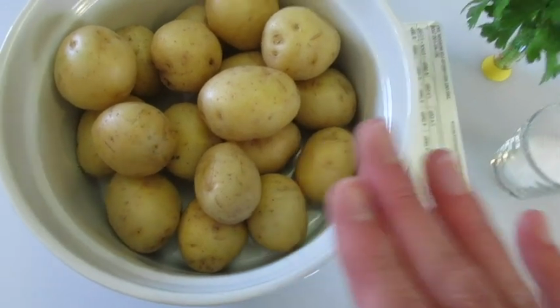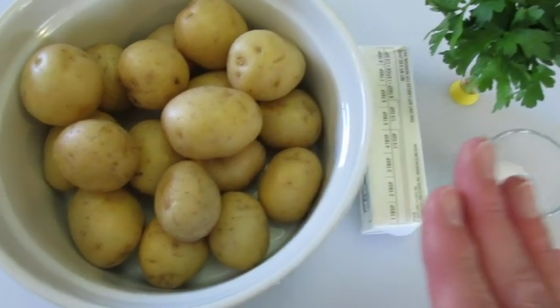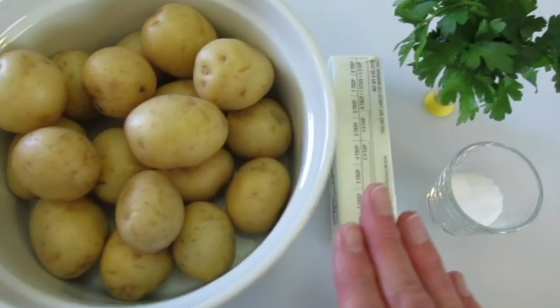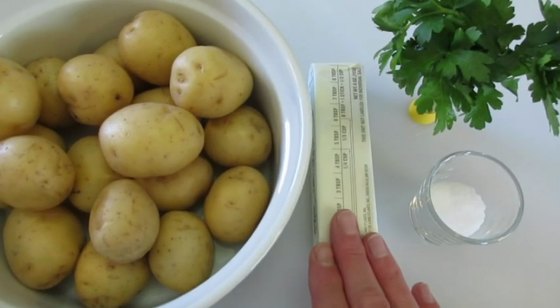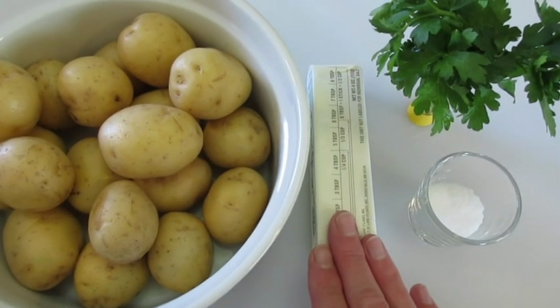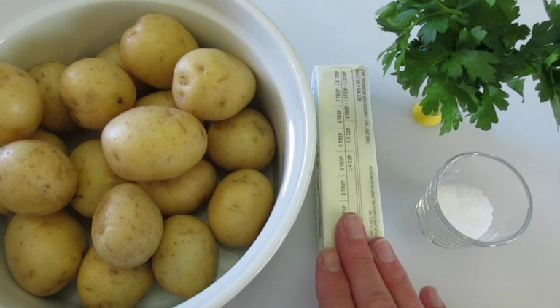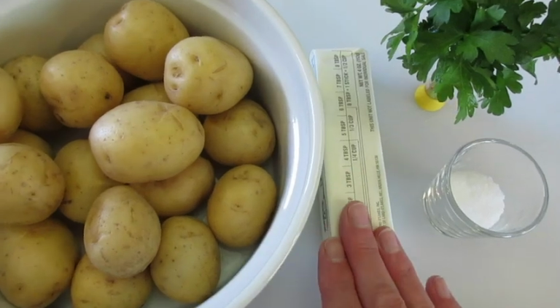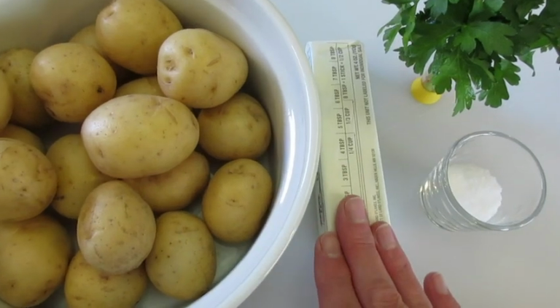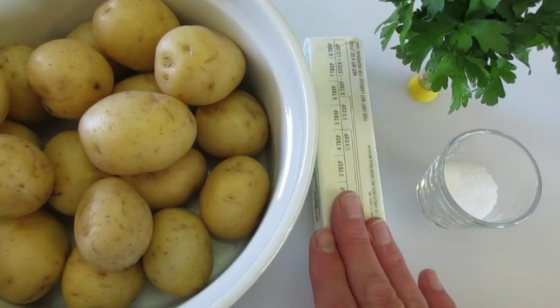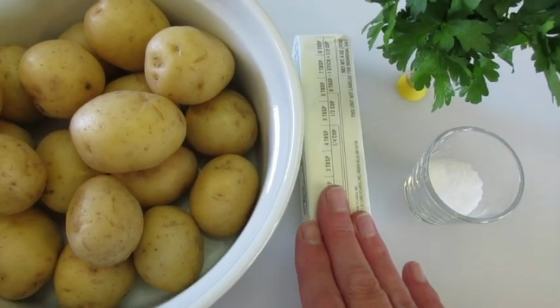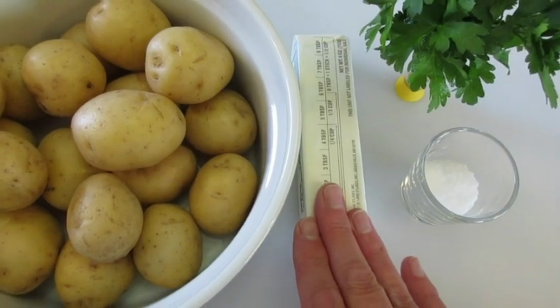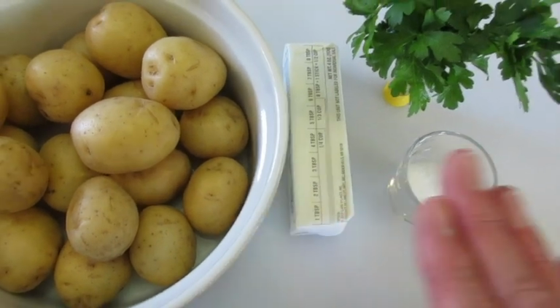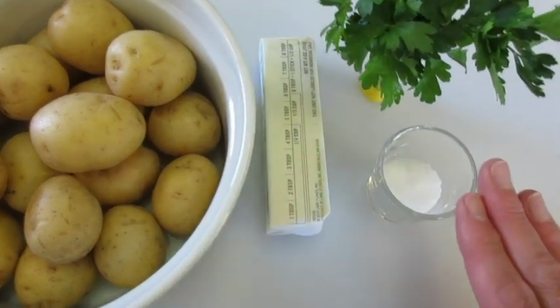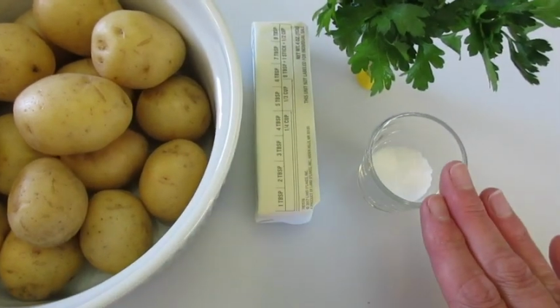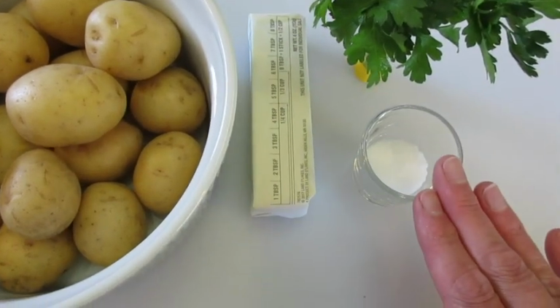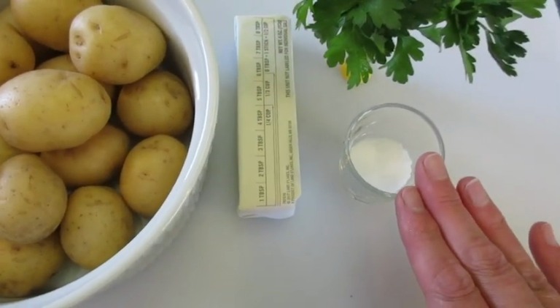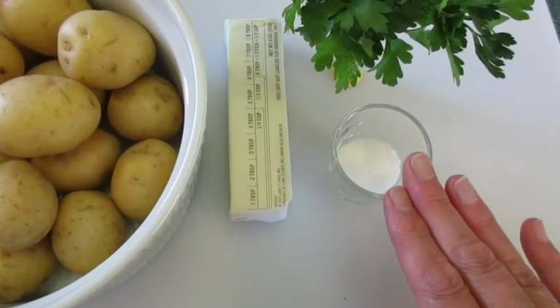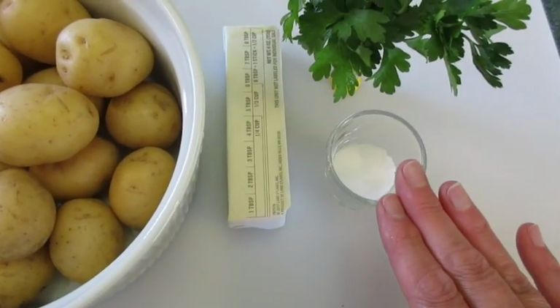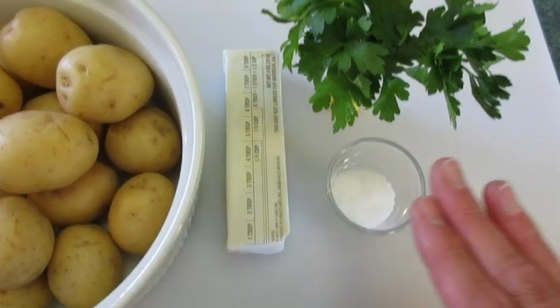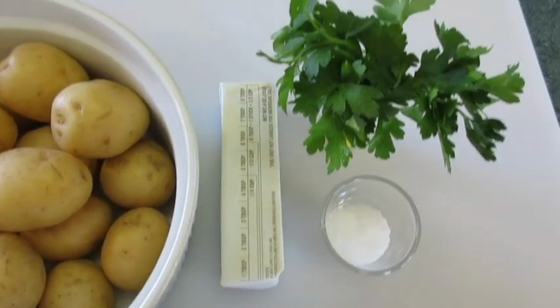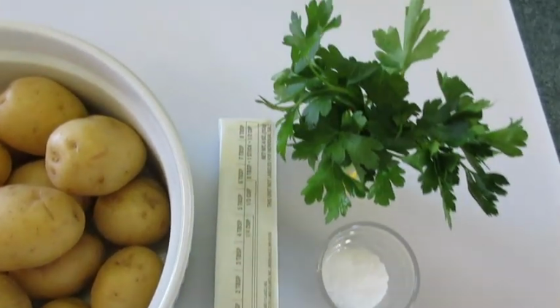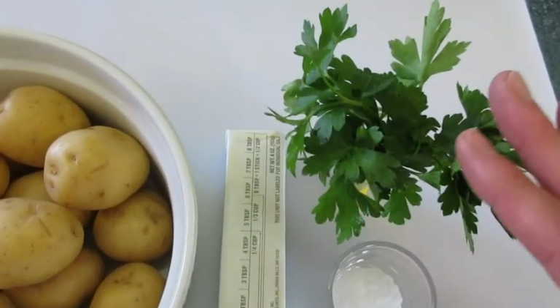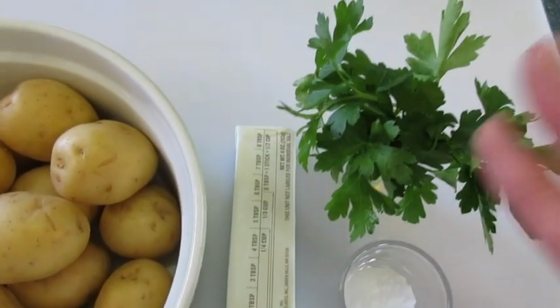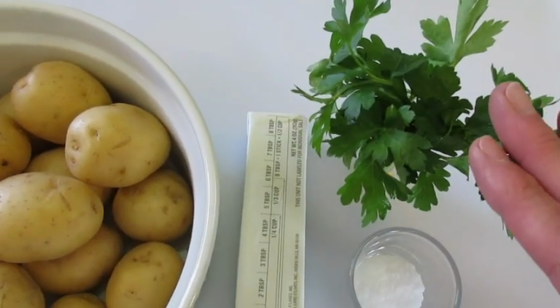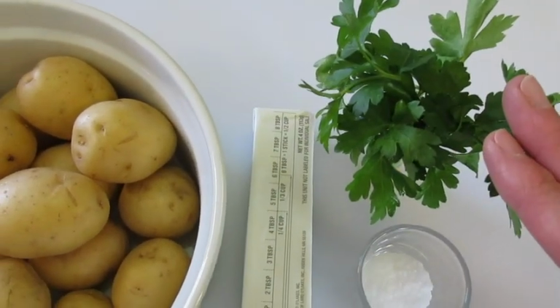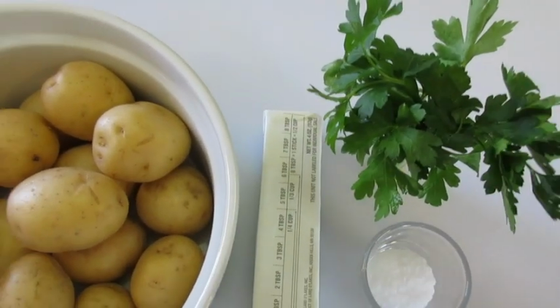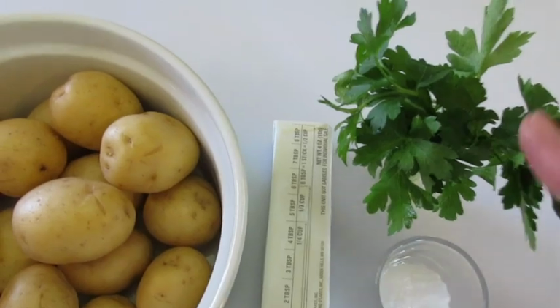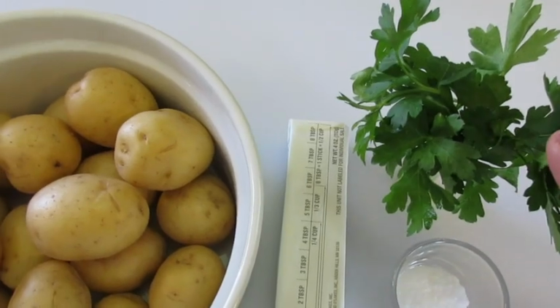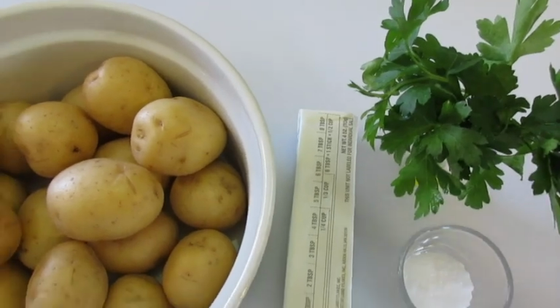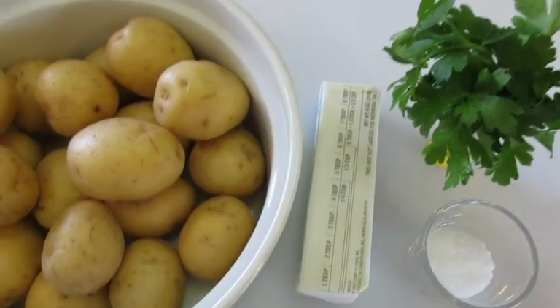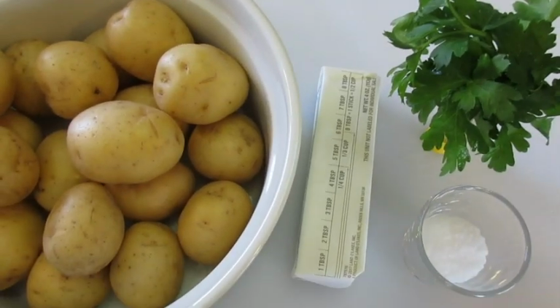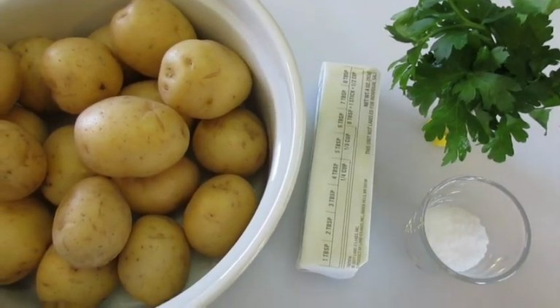You're going to need butter — you may use olive oil instead. A tablespoon of kosher salt and fresh parsley, though the parsley is optional, not necessary.